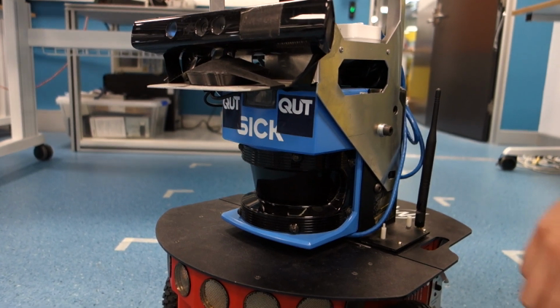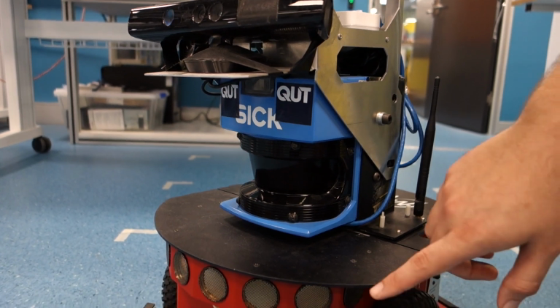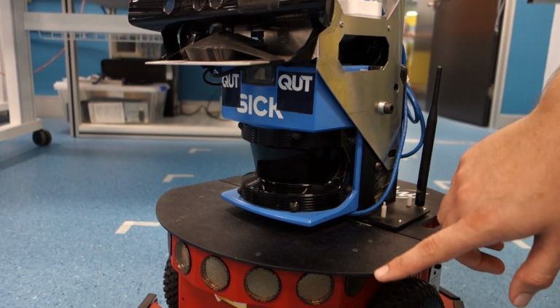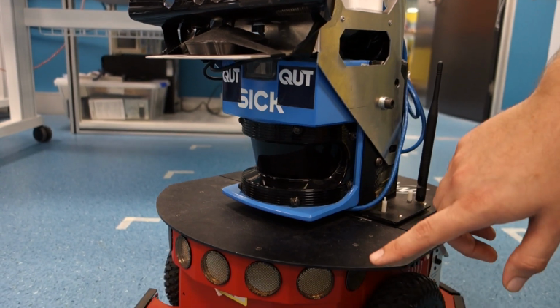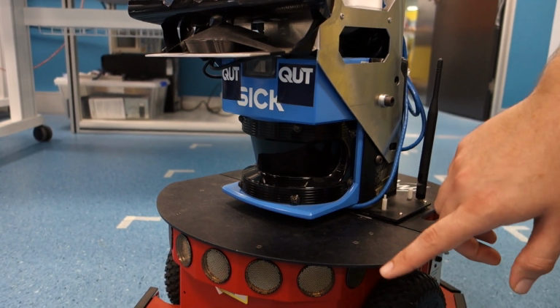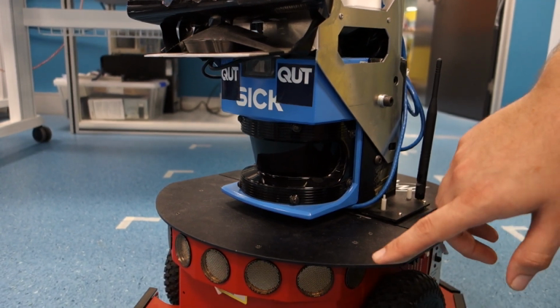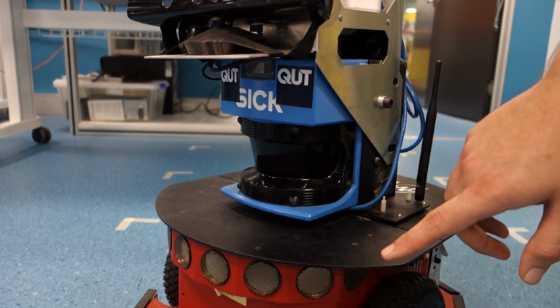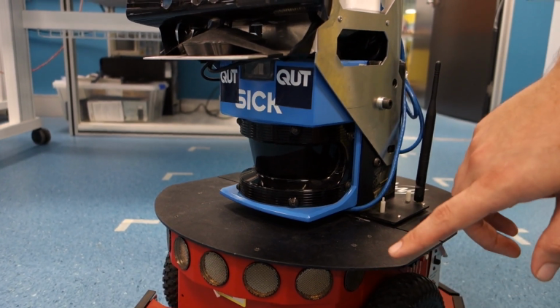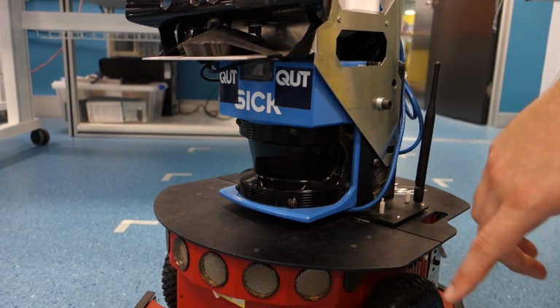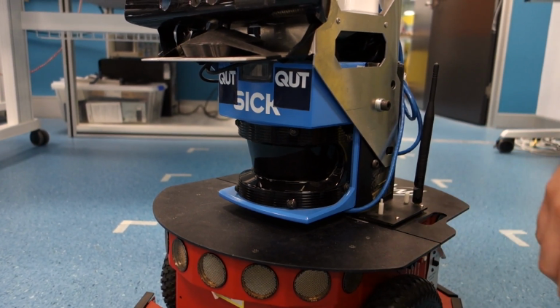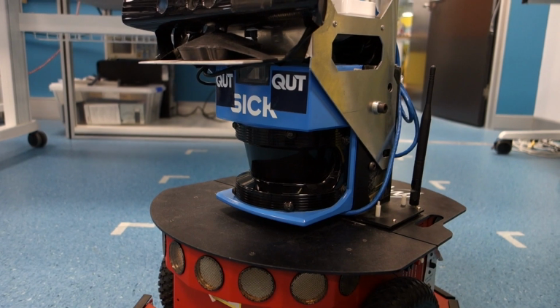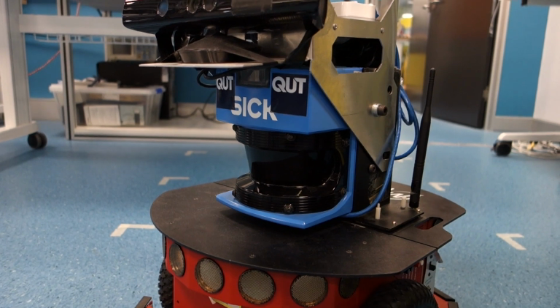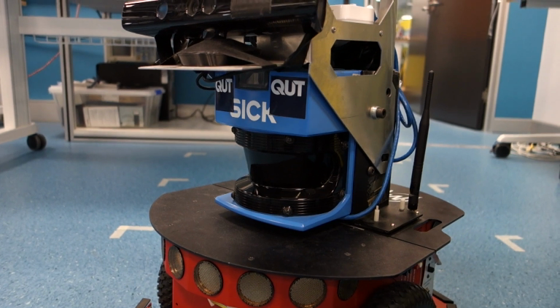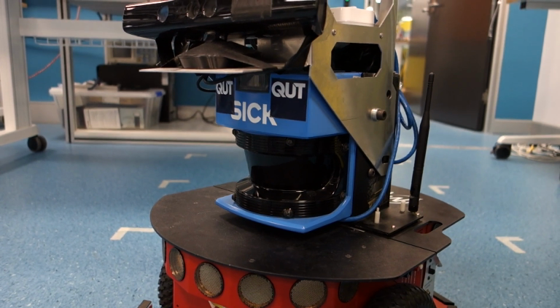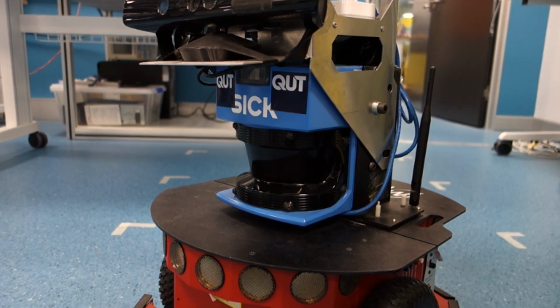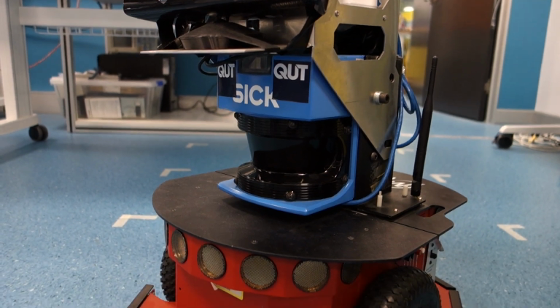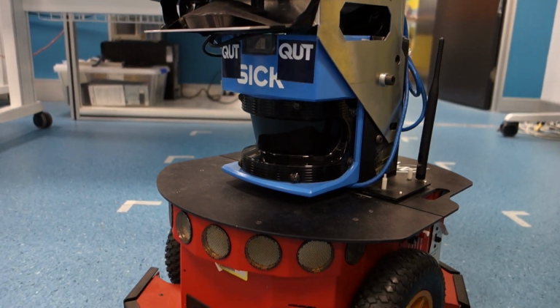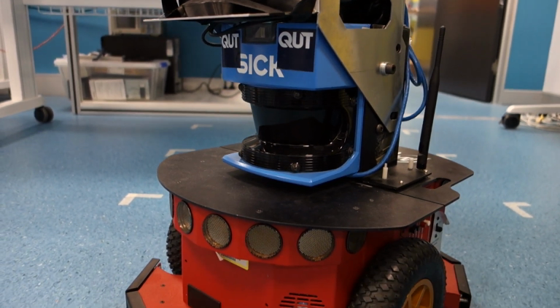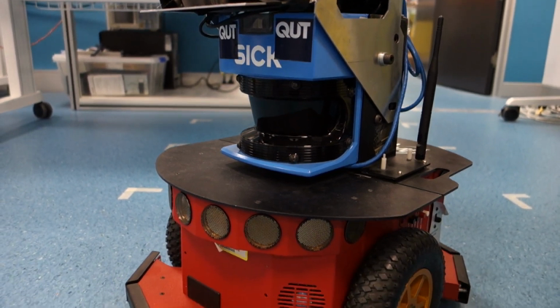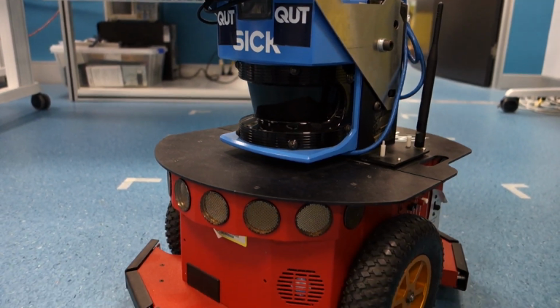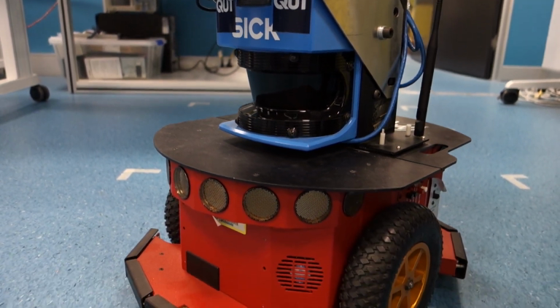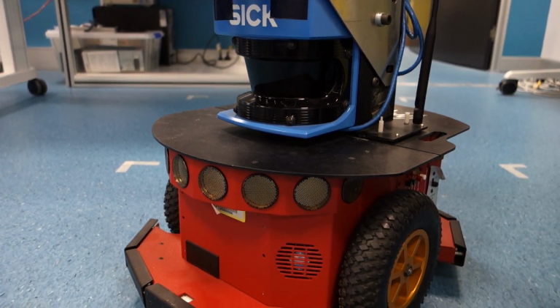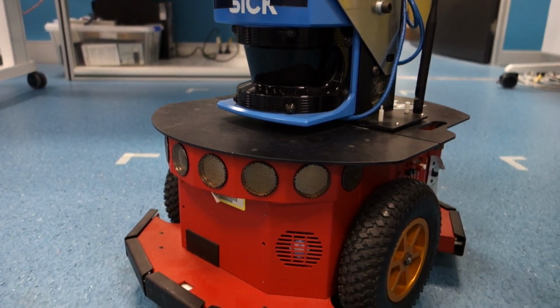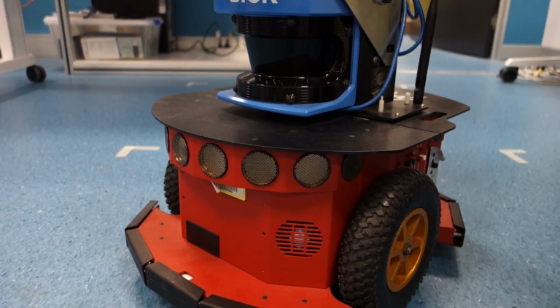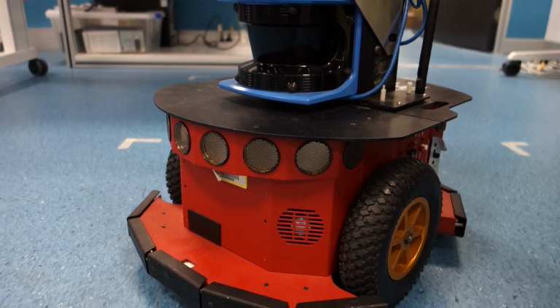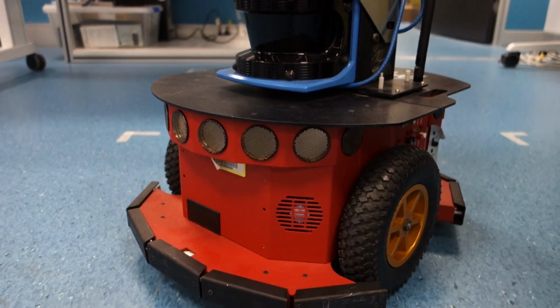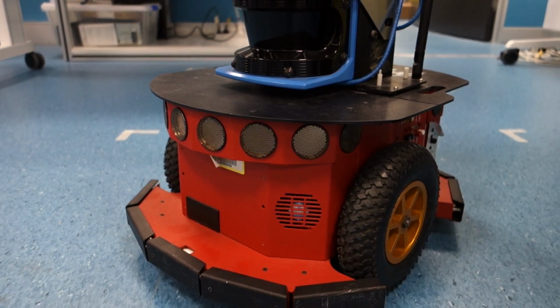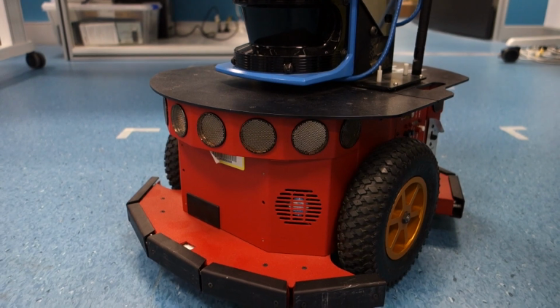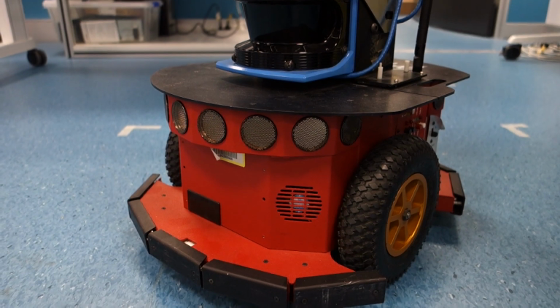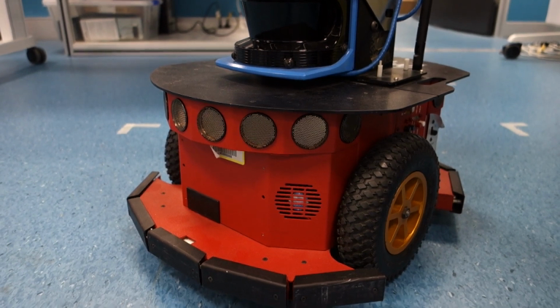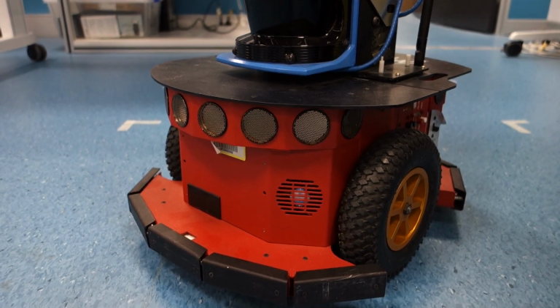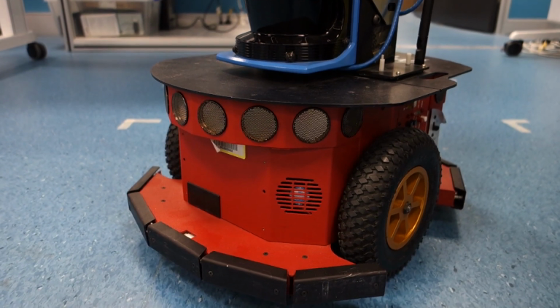We've also got an array of sonar sensors and some tactile bump sensors, which stop the robot if it runs into things.